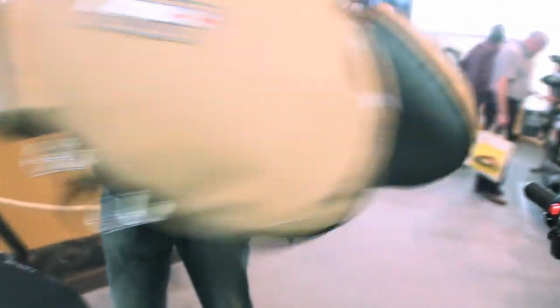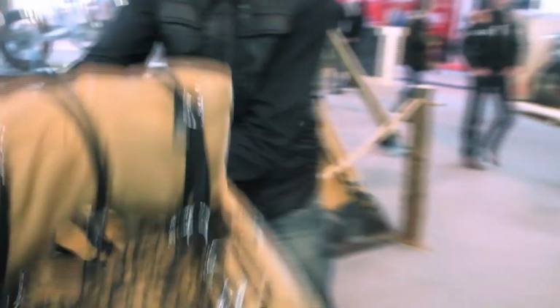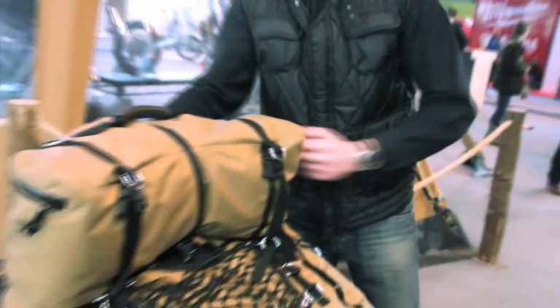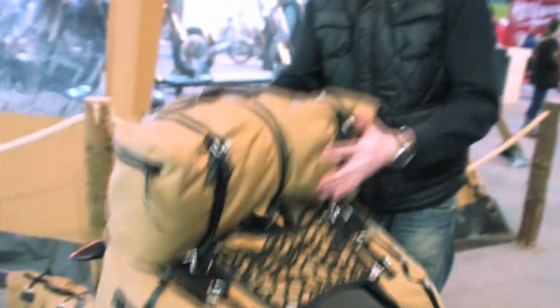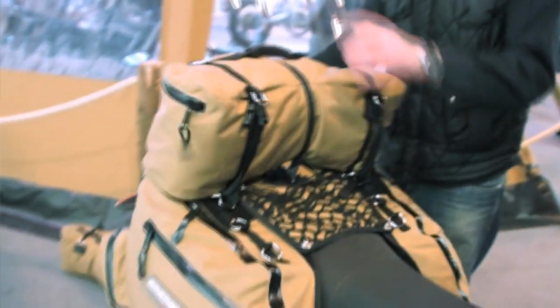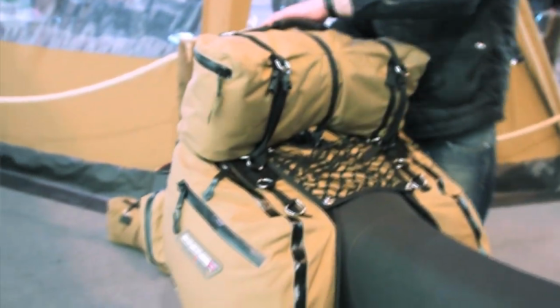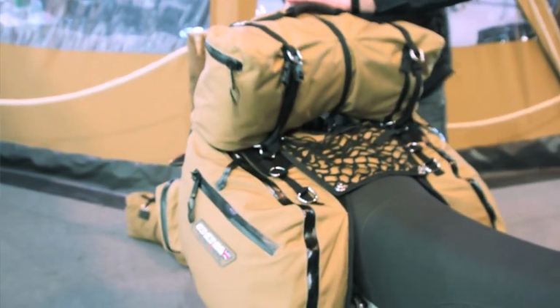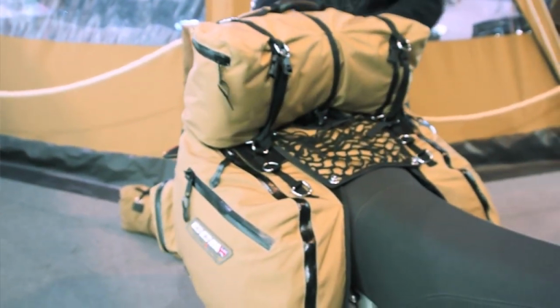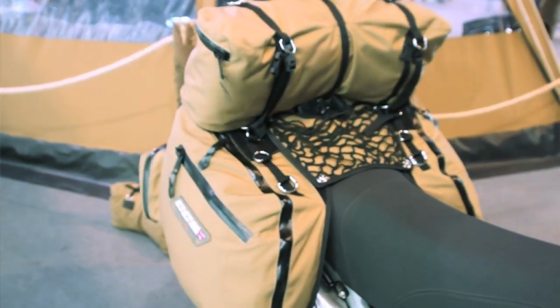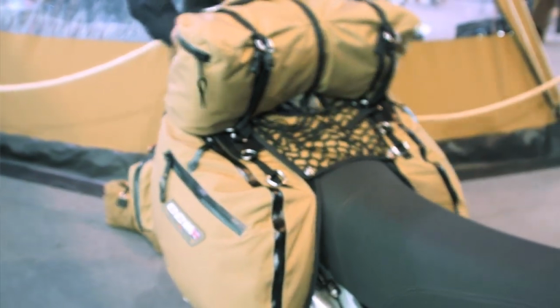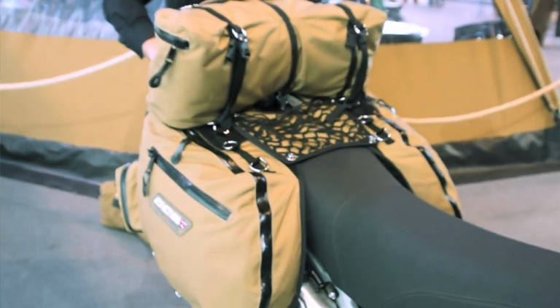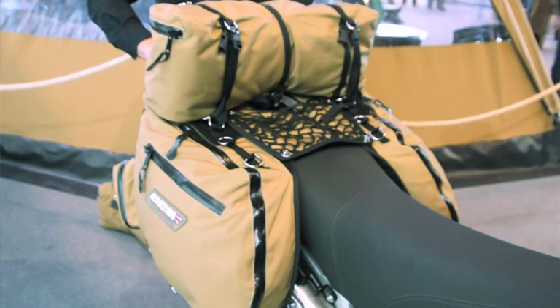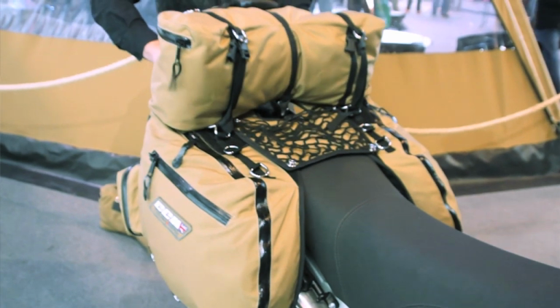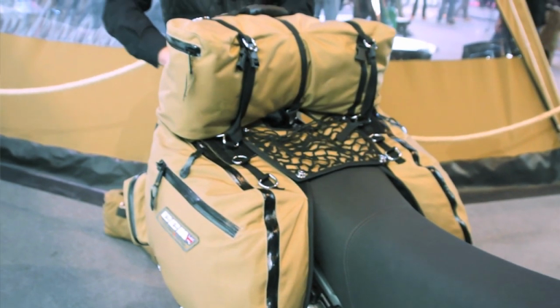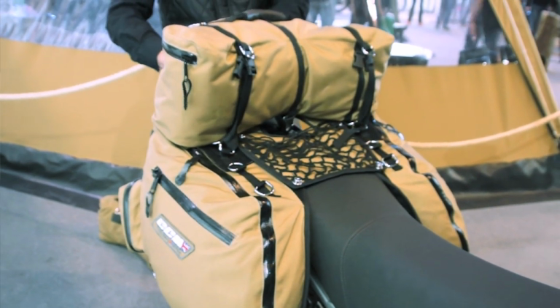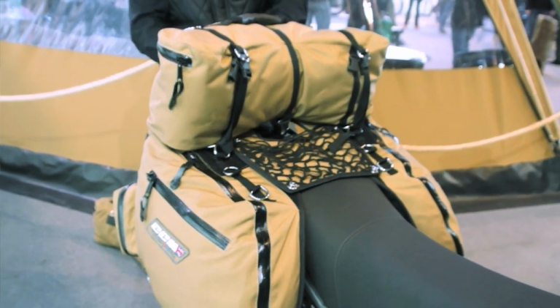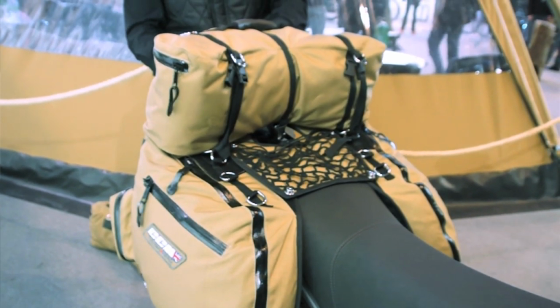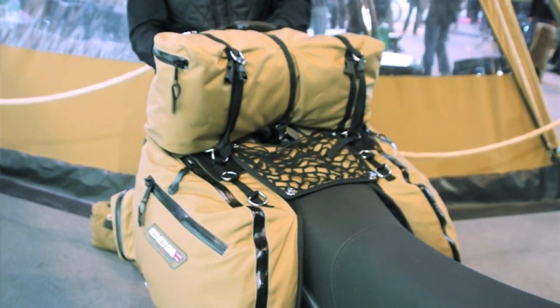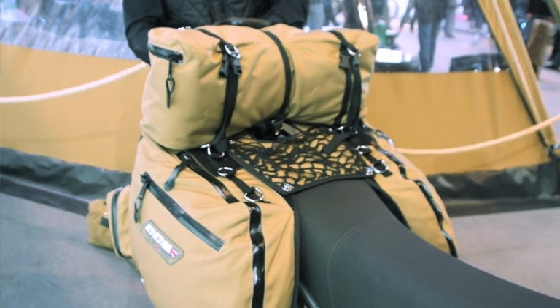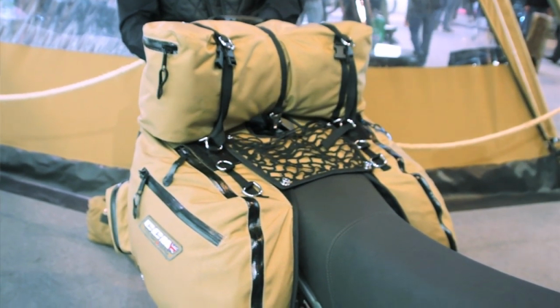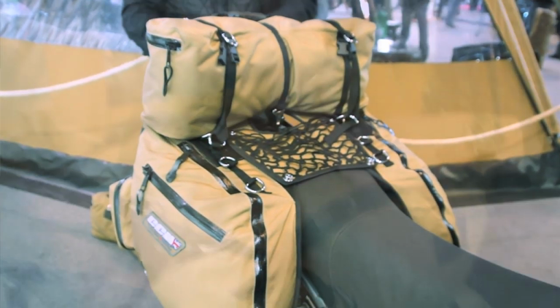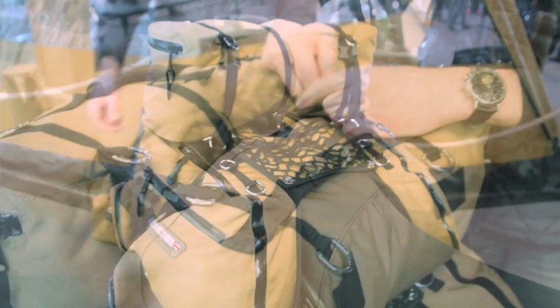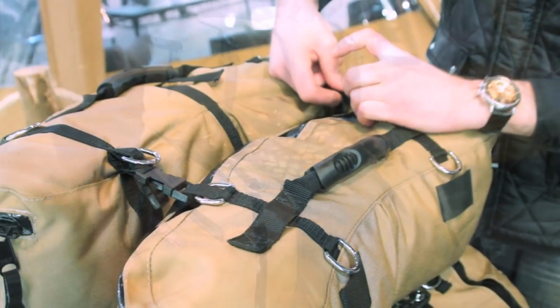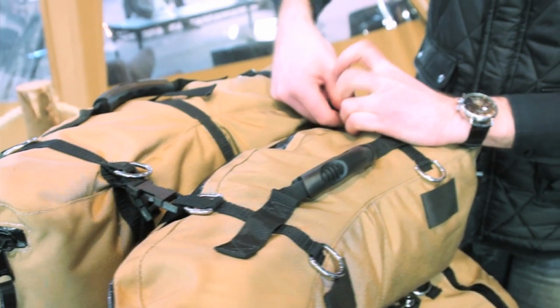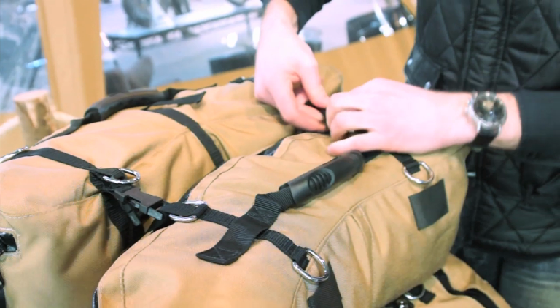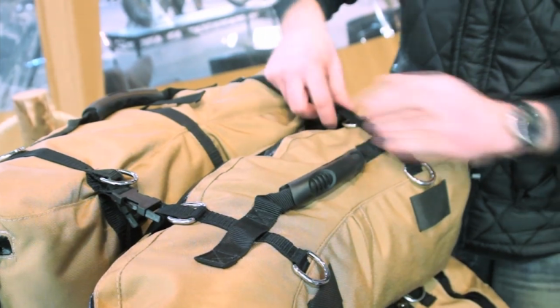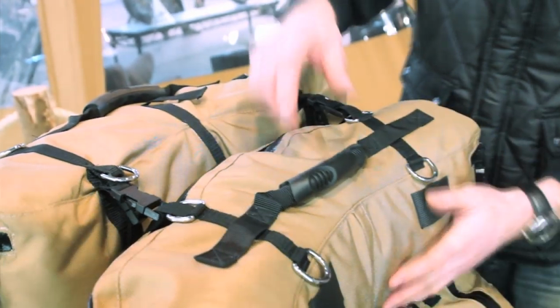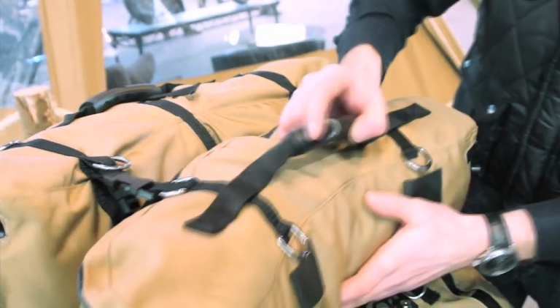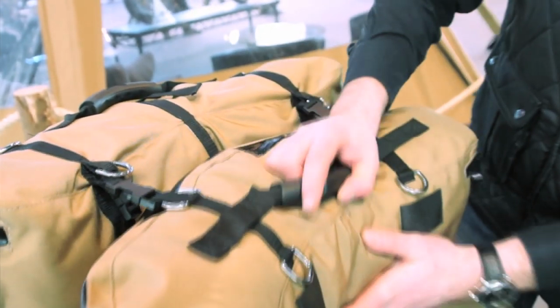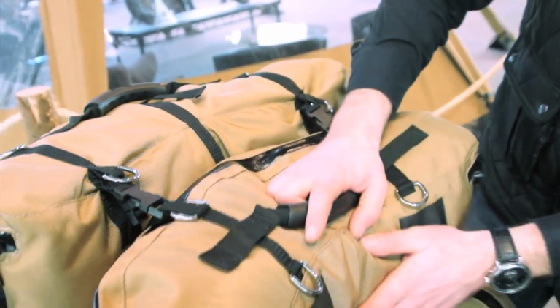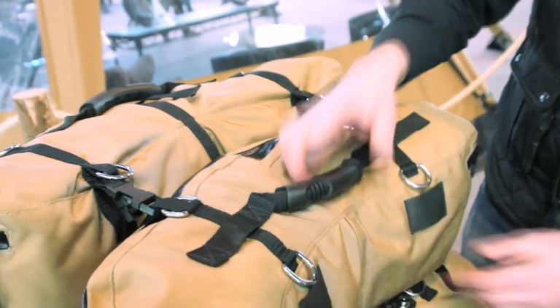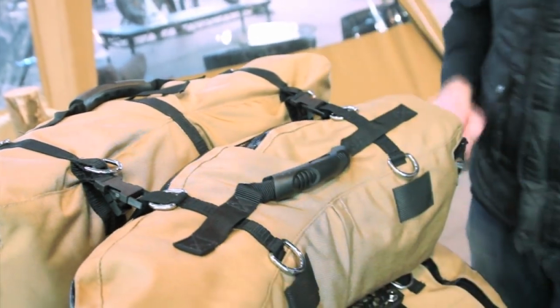It's water resistant, flame retardant, and it's interchangeable. It comes with a saddle bag to start with and then you've got two top bags that you can put on top of that. The litreage of this is roughly 60 litres.